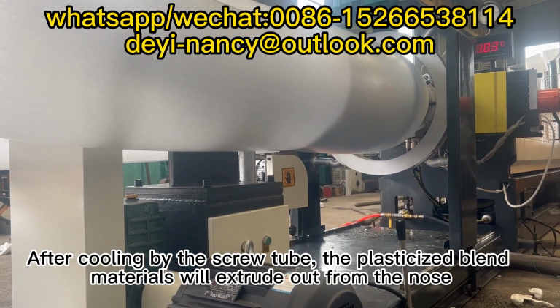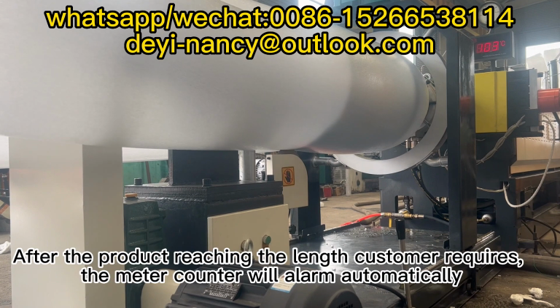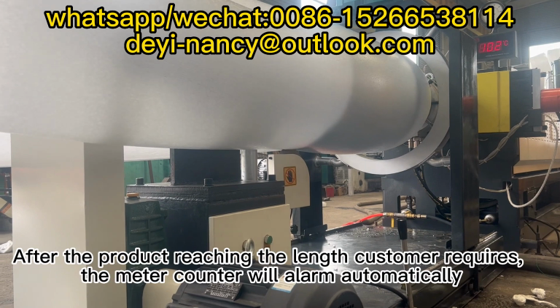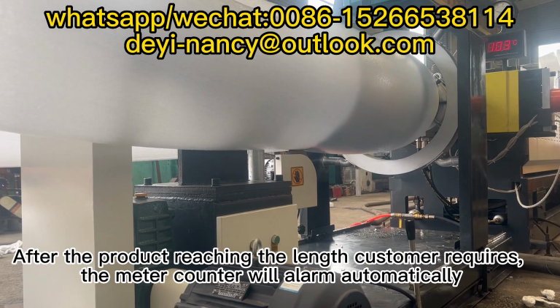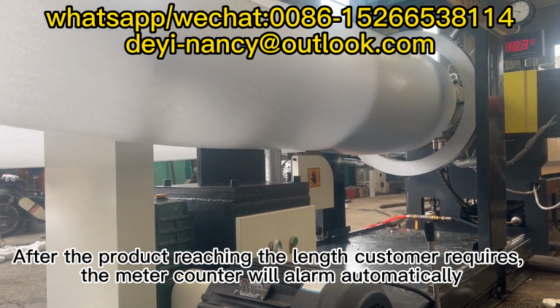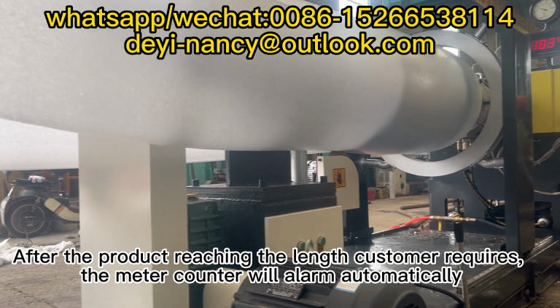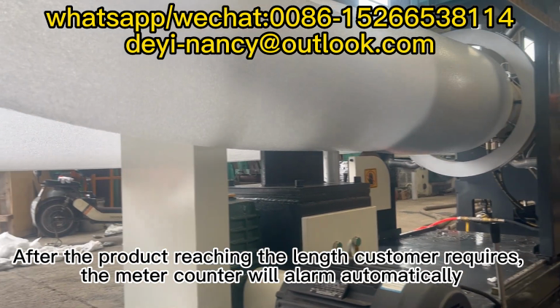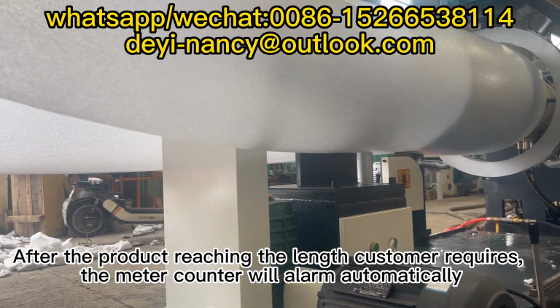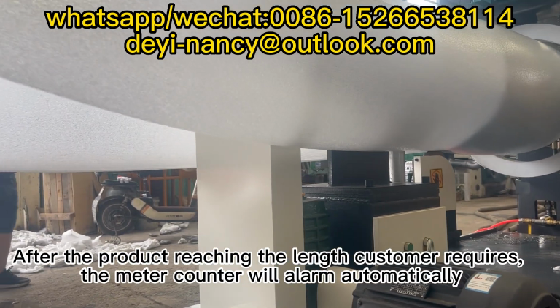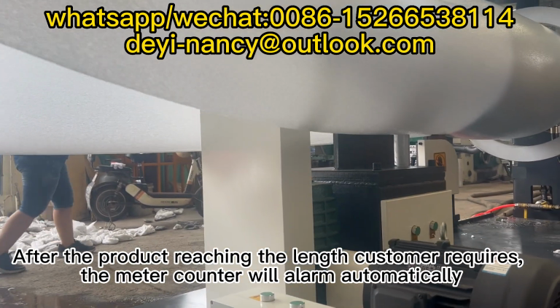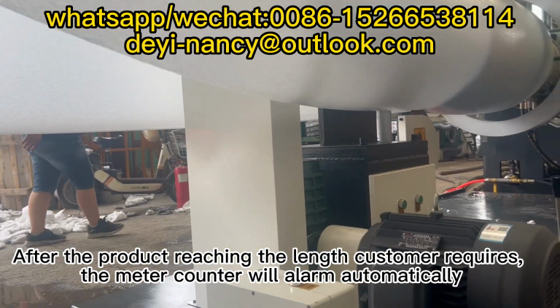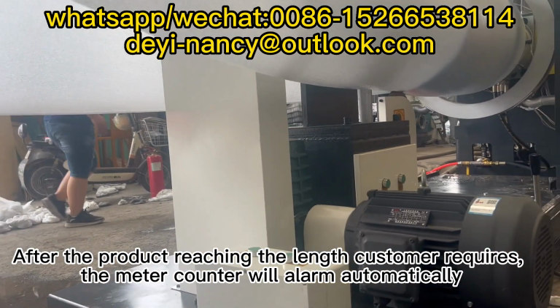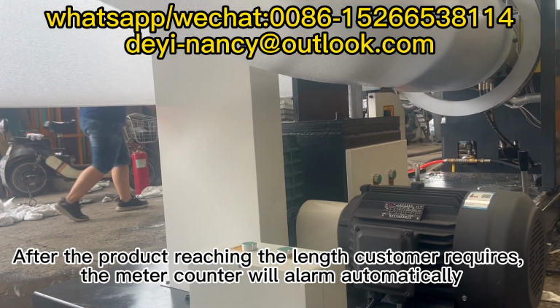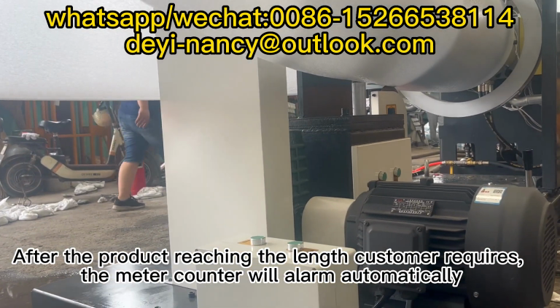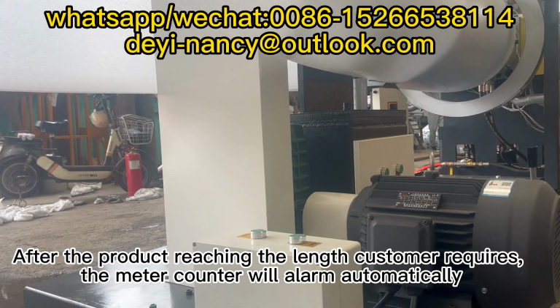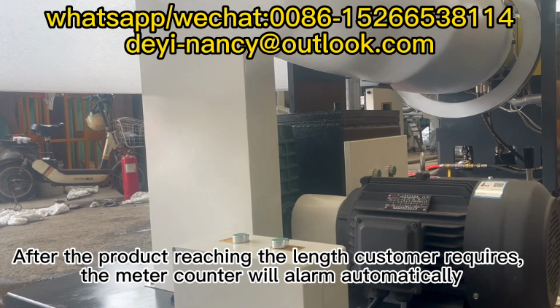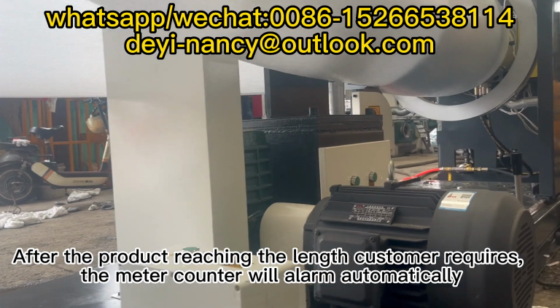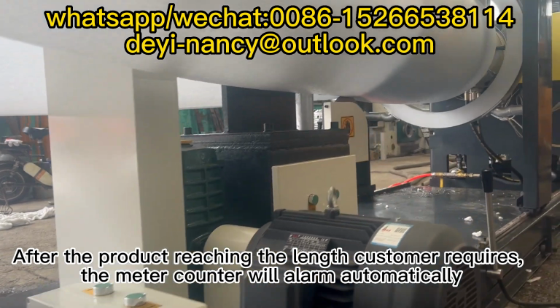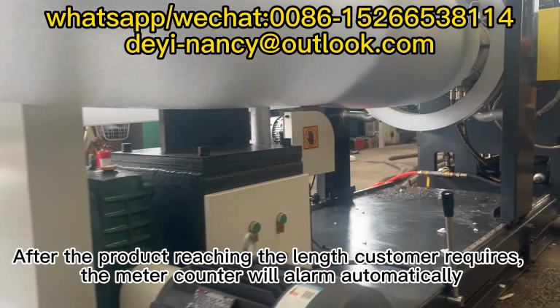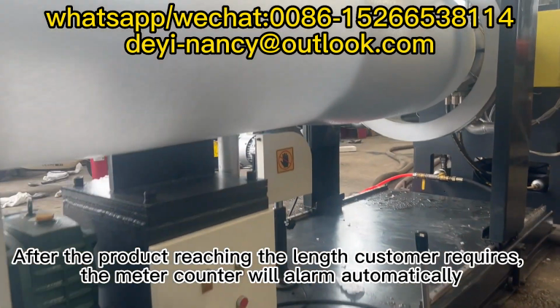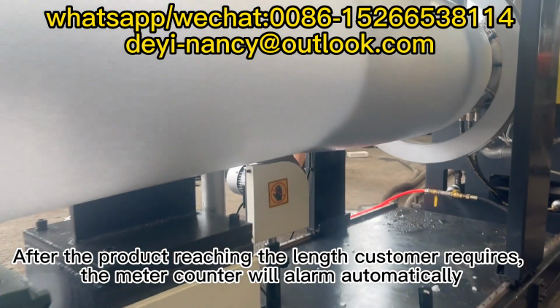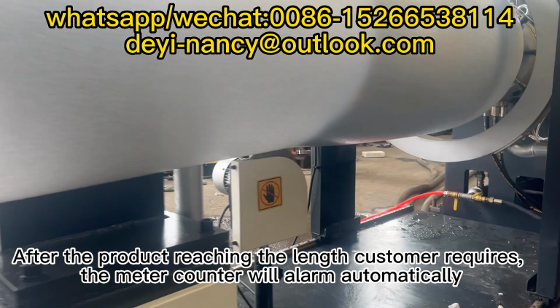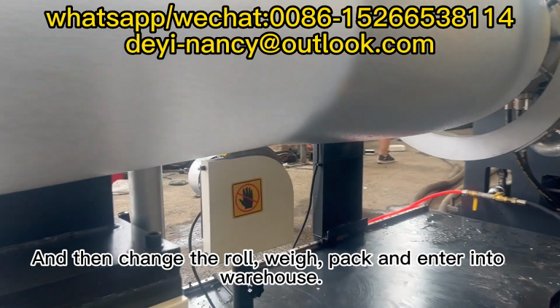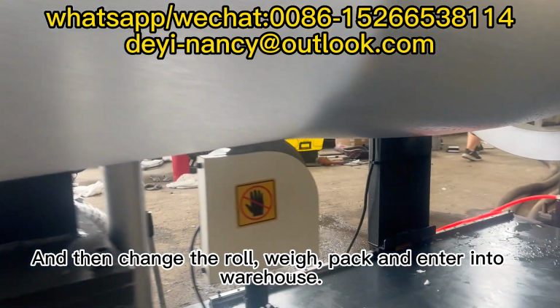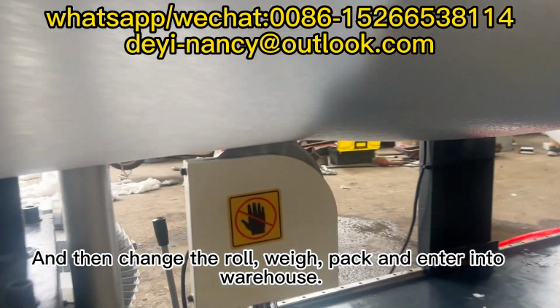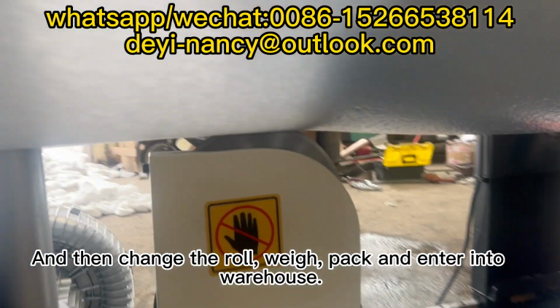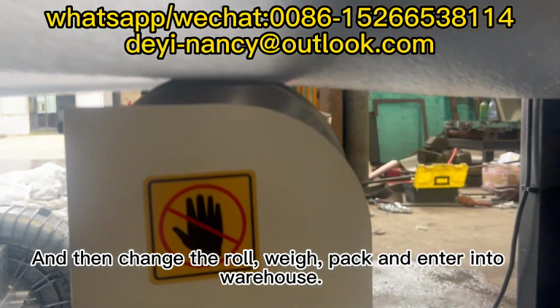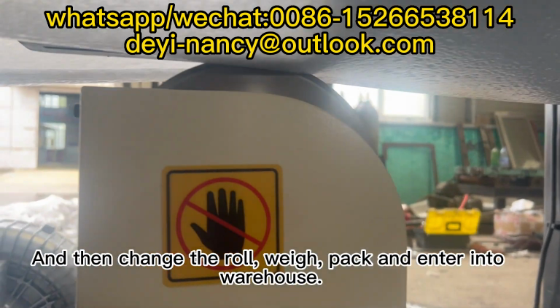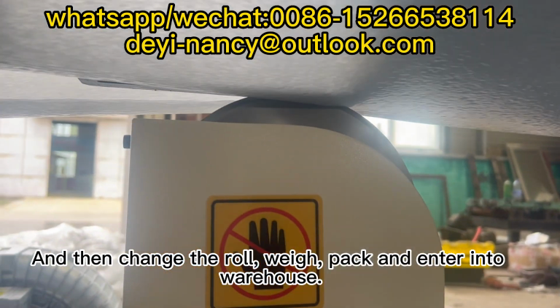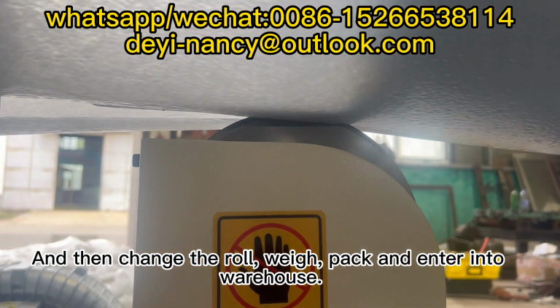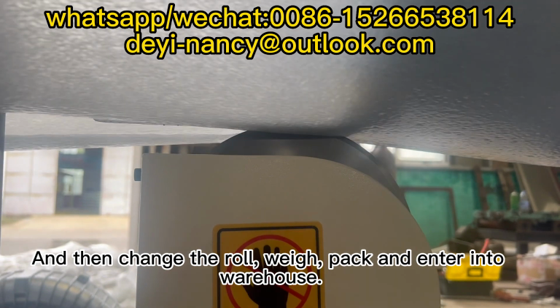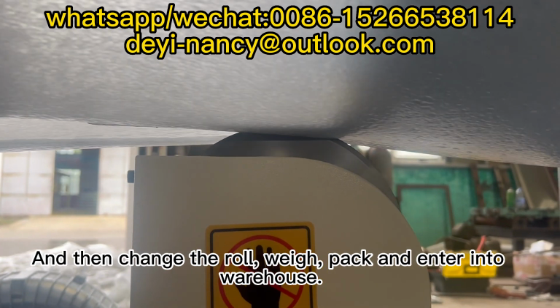After the product reaches the length the customer requires, the meter counter will alarm automatically. The roll is then changed, packed, and entered into the warehouse.